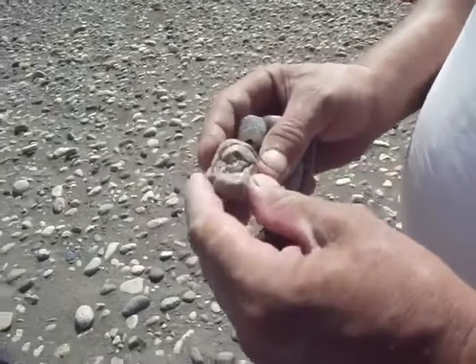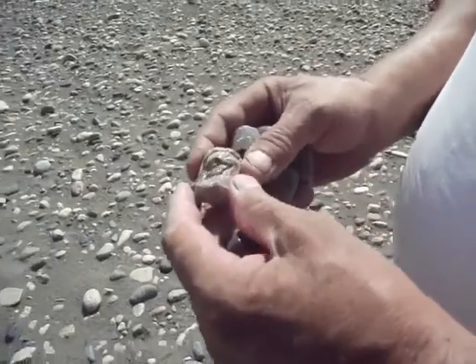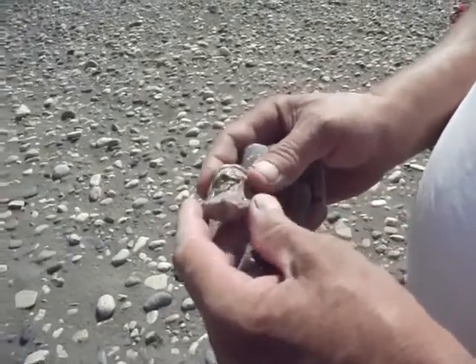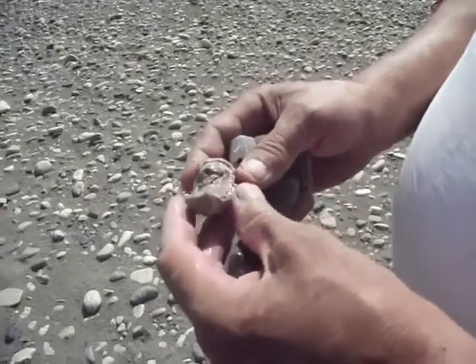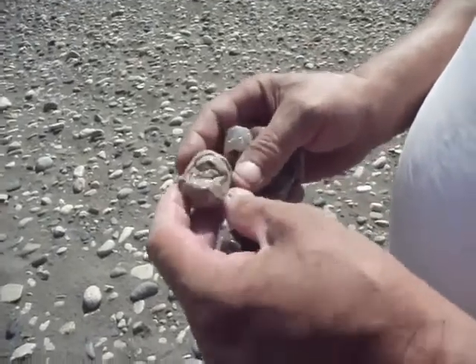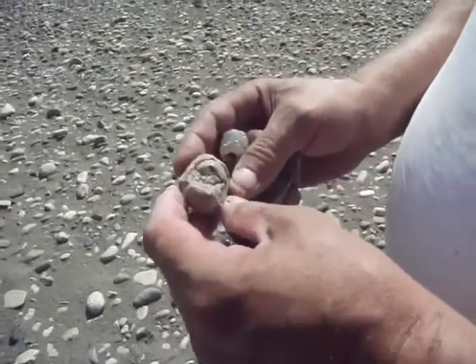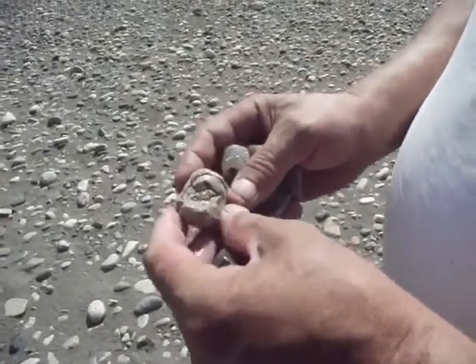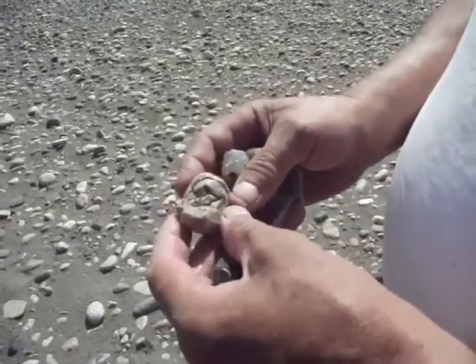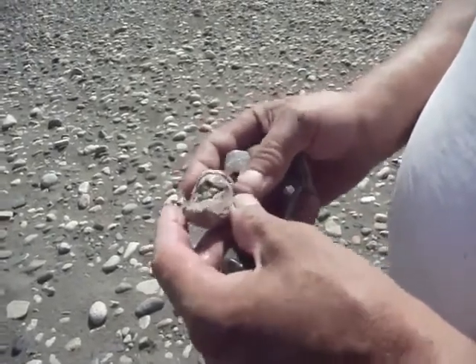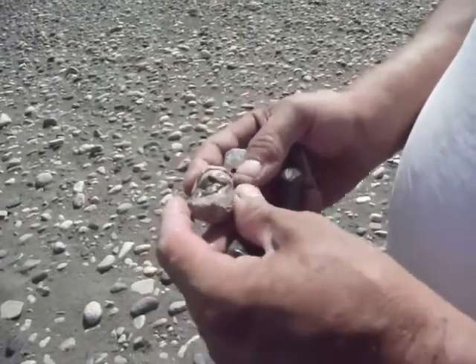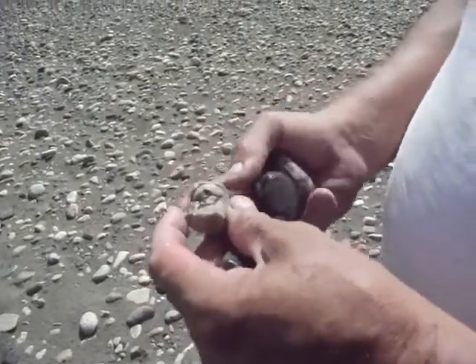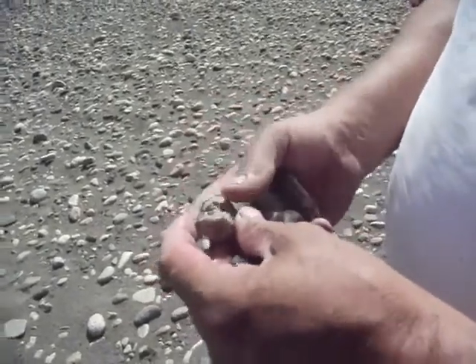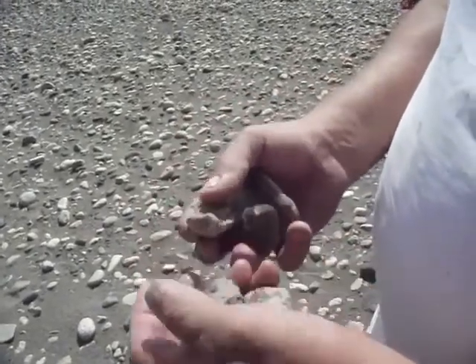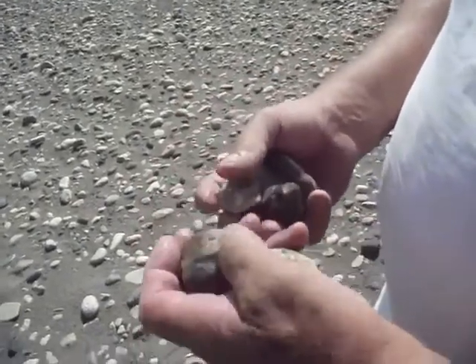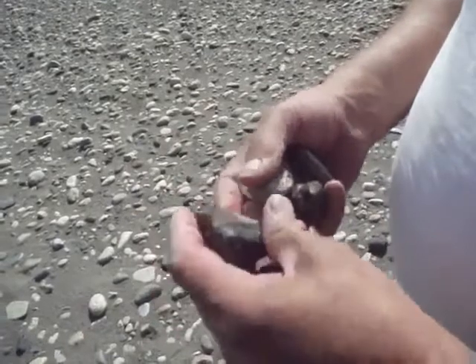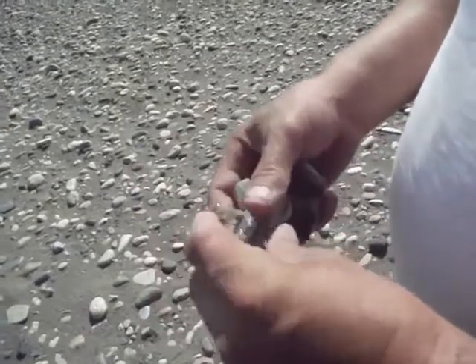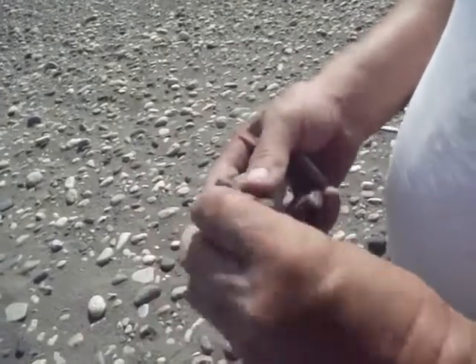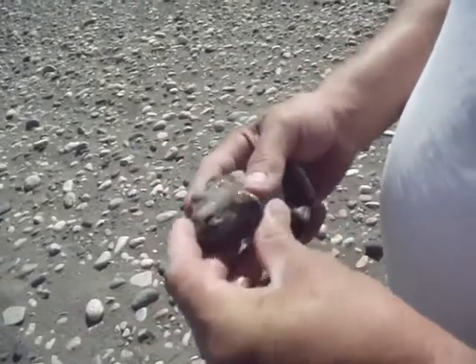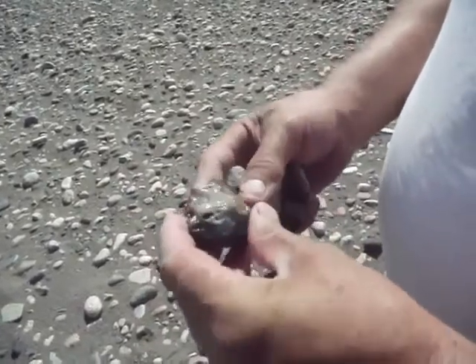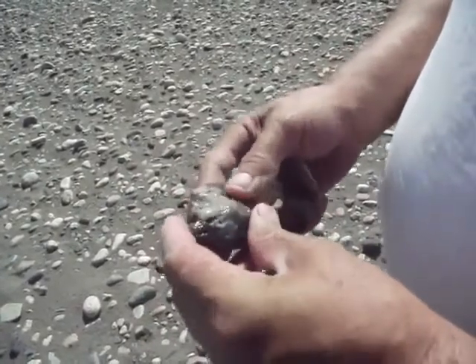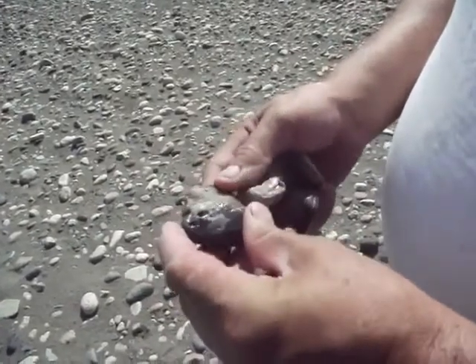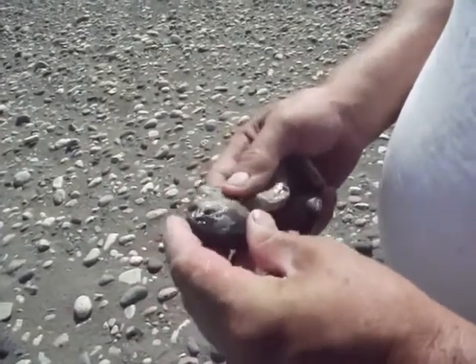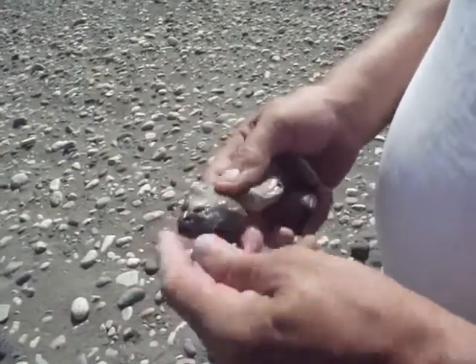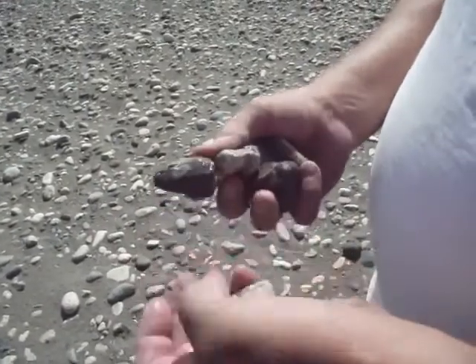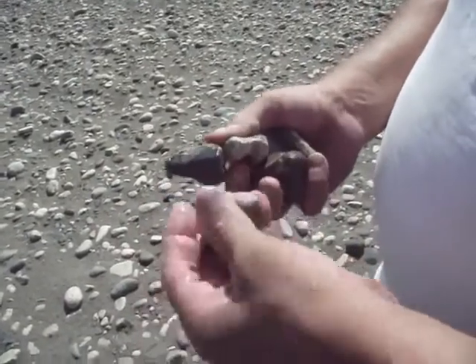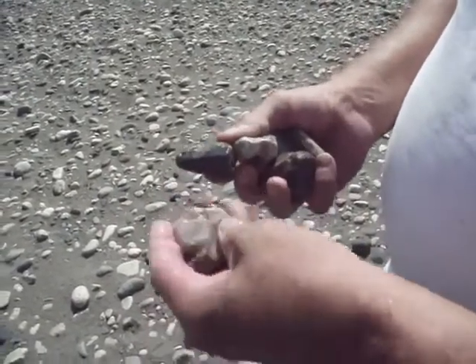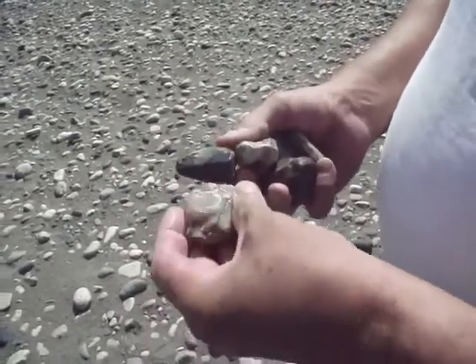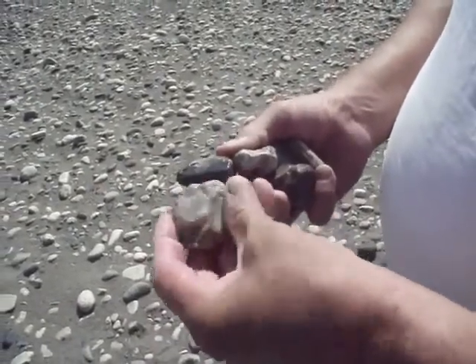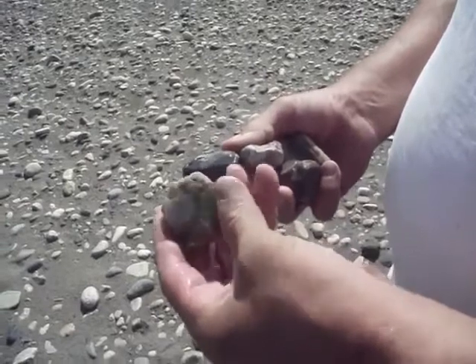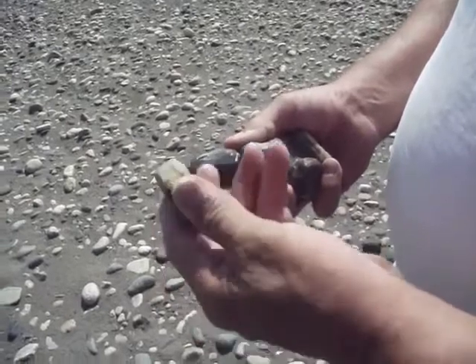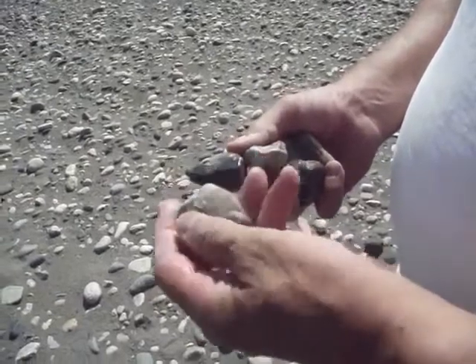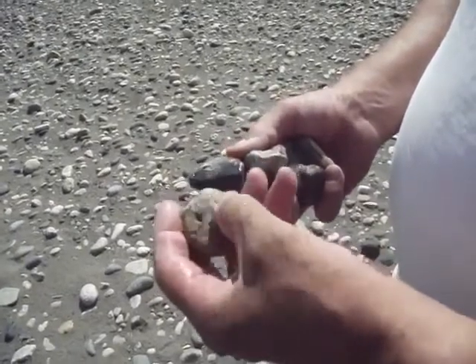That looks almost like a geode — rock inside of rock inside of rock. Some more agatized rock and another chunk of agatized rock.